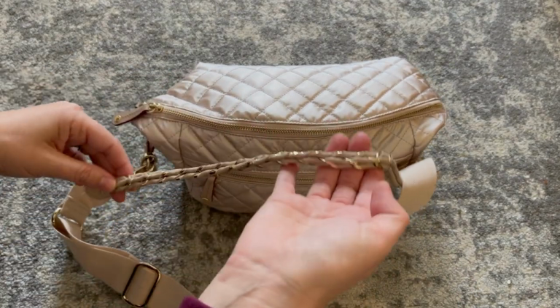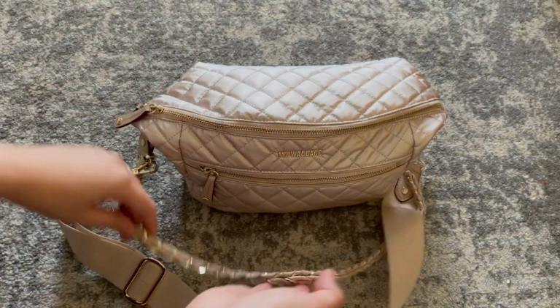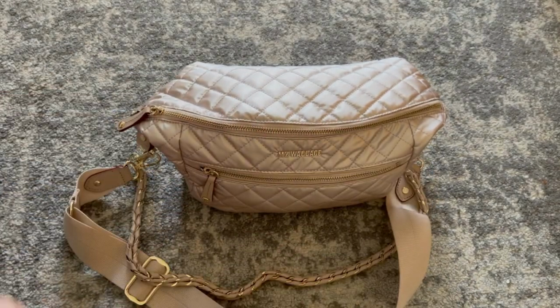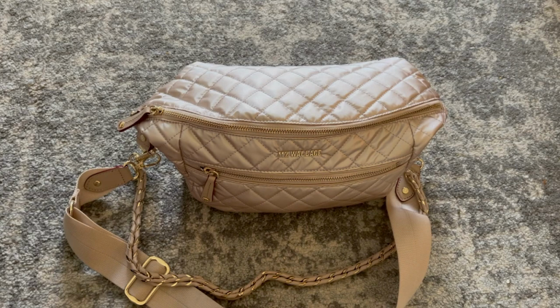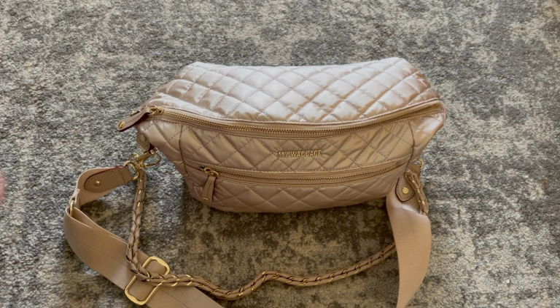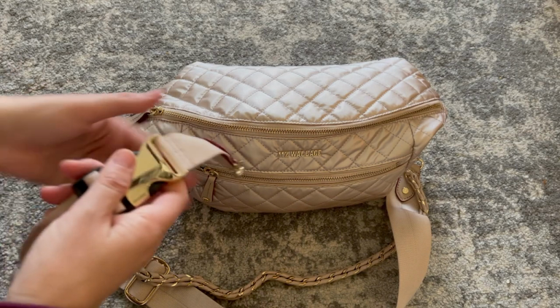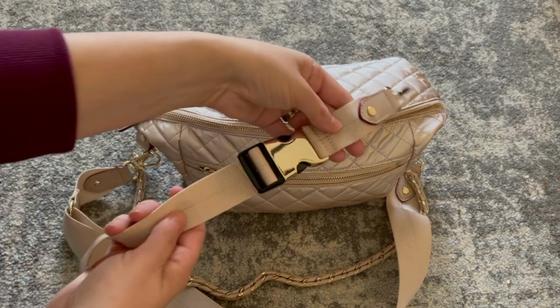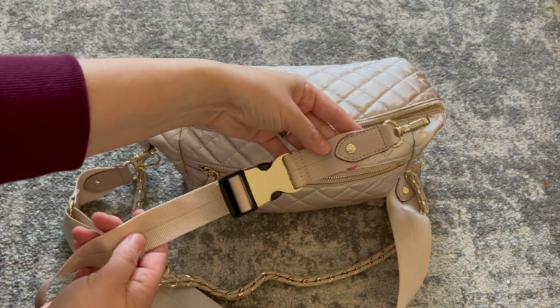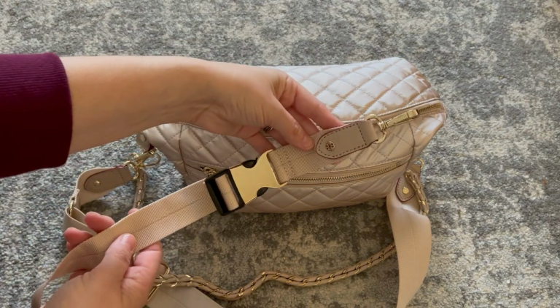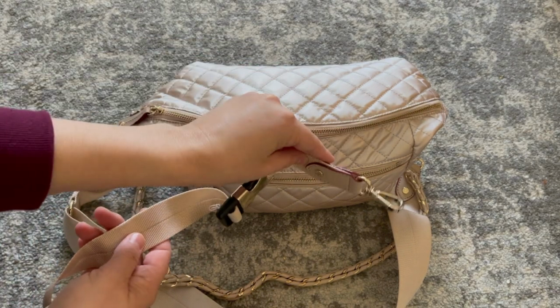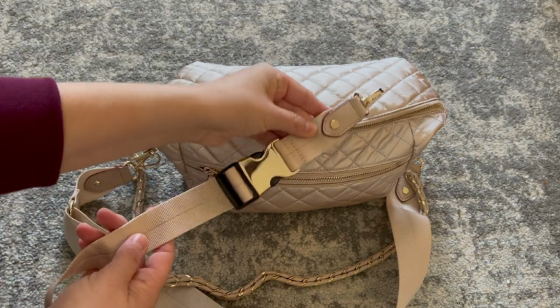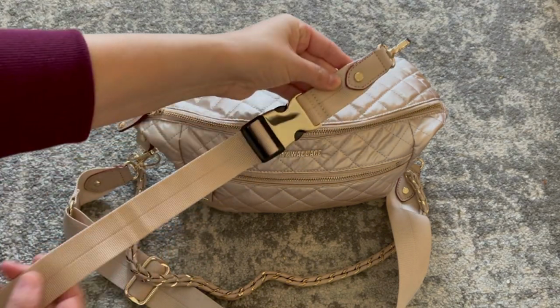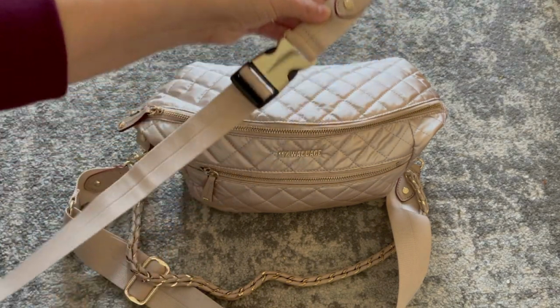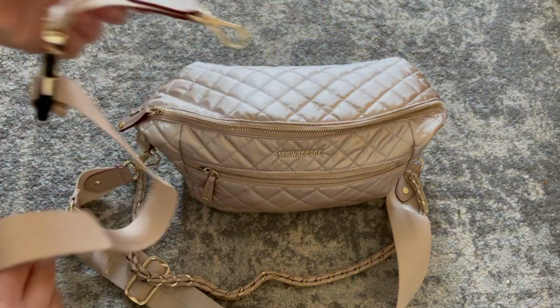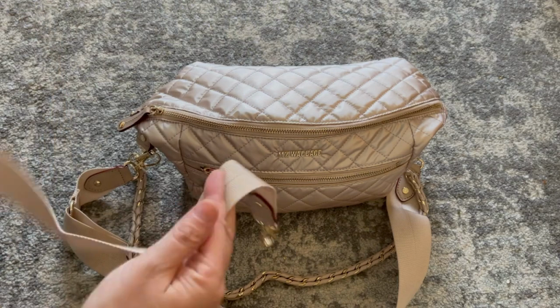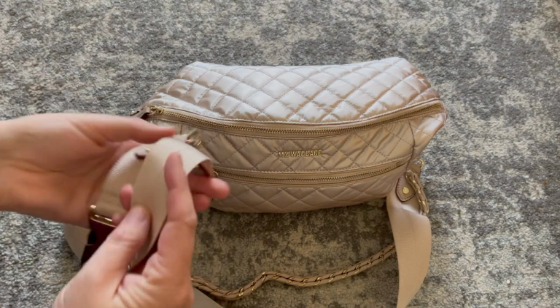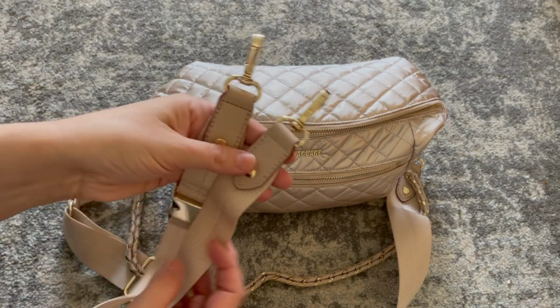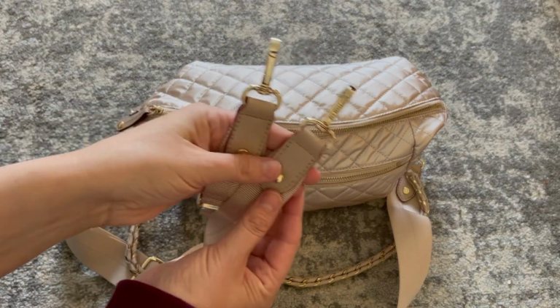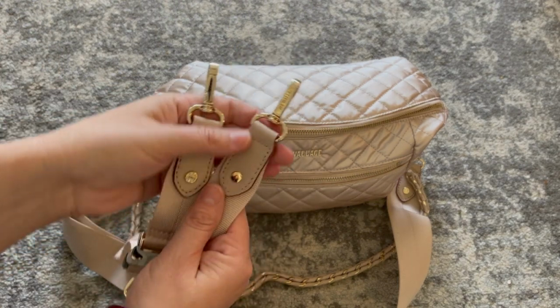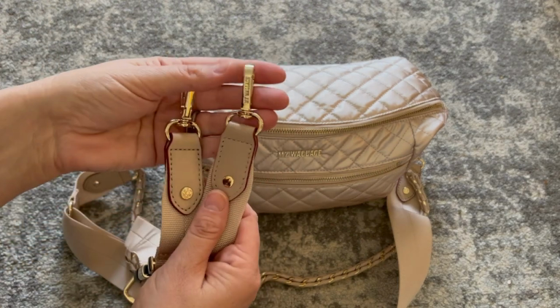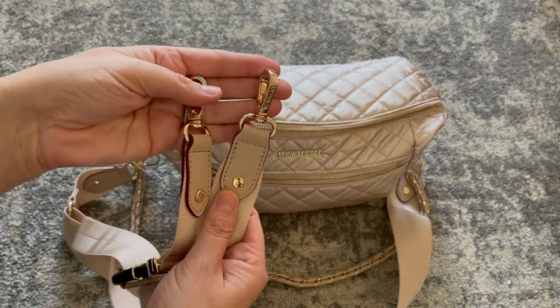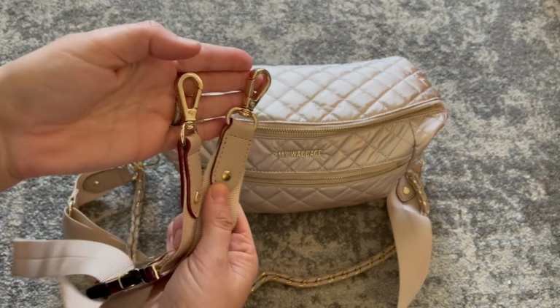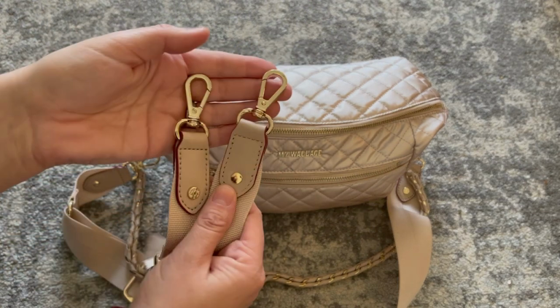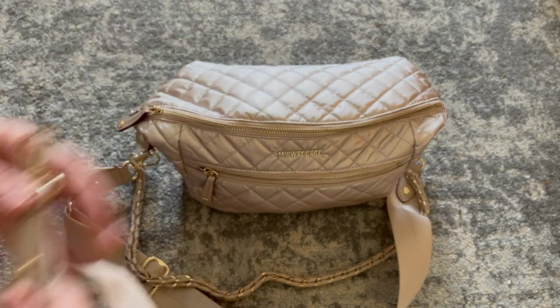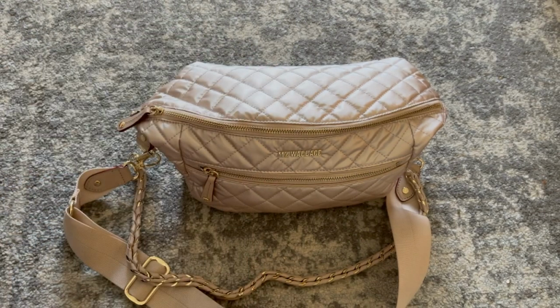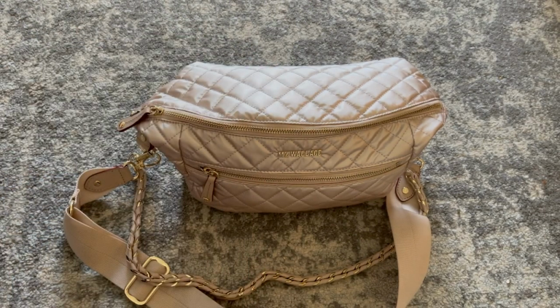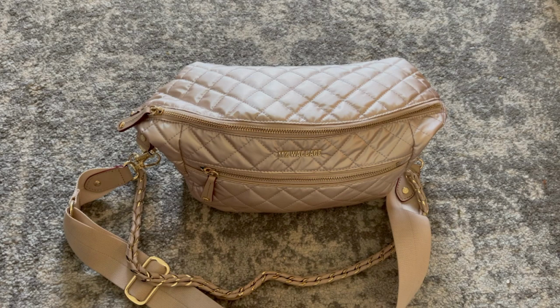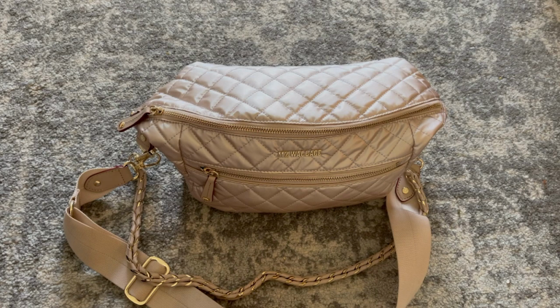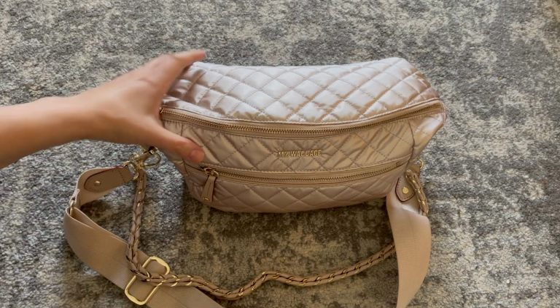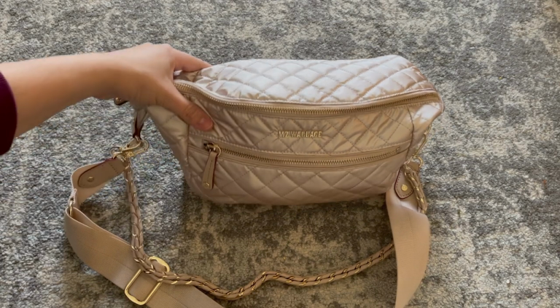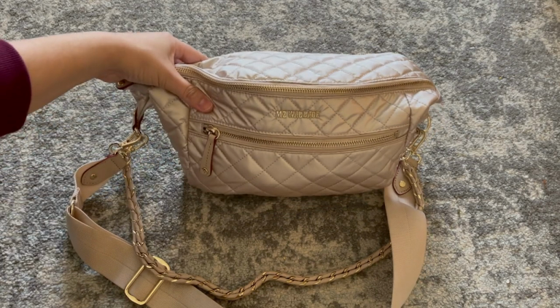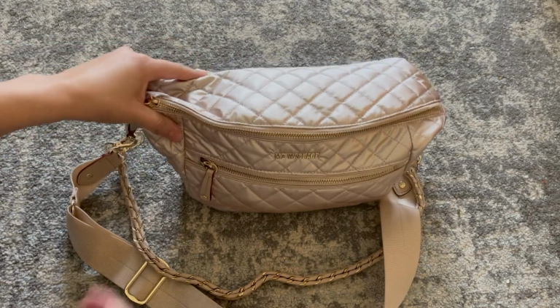This bag comes with three straps: a leather wrapped chain, a crossbody strap, and a strap so you can wear it as a belt bag as well. I love the neutral color. It has leather accents with red edge trim, and it's absolutely beautiful. The bag has two pockets.